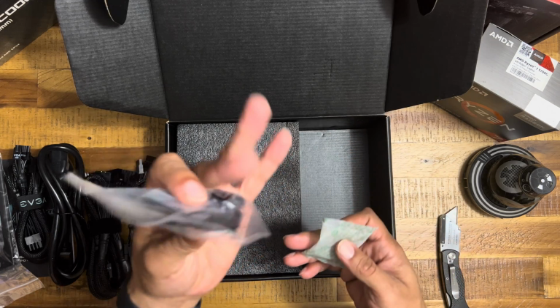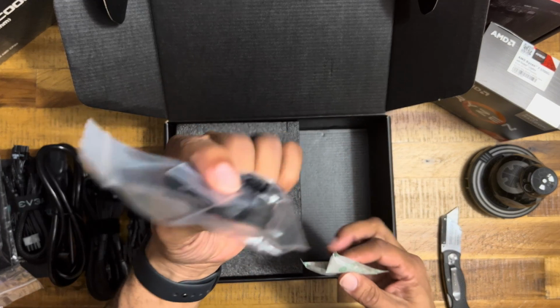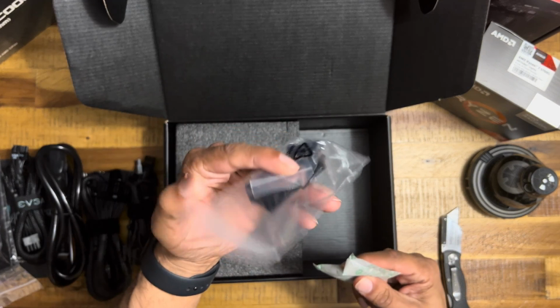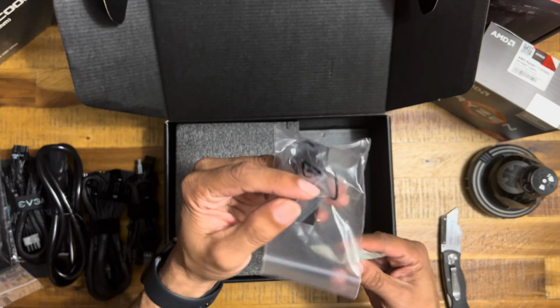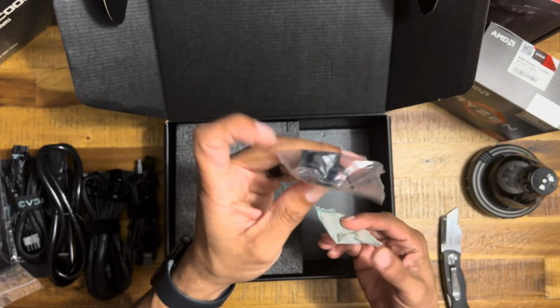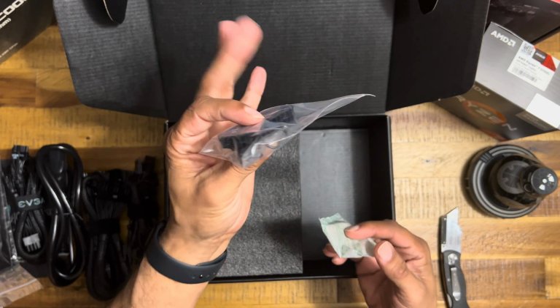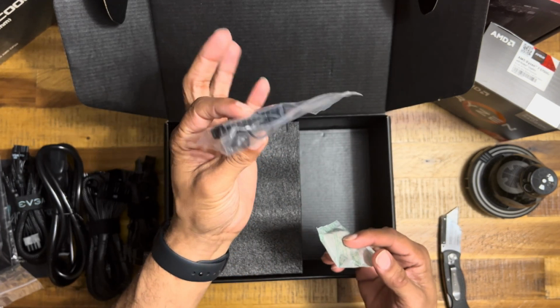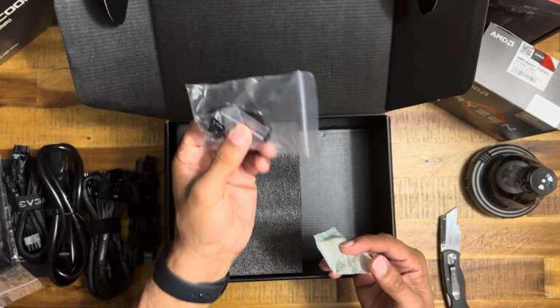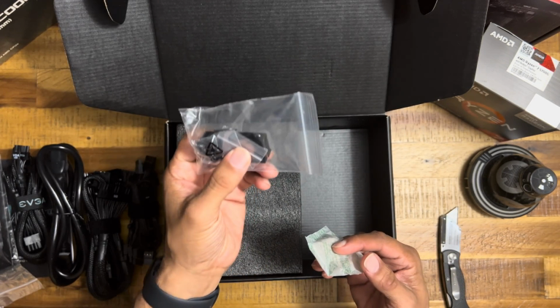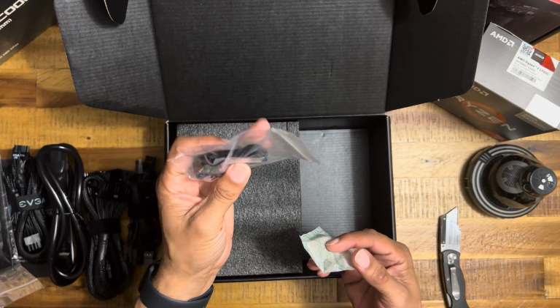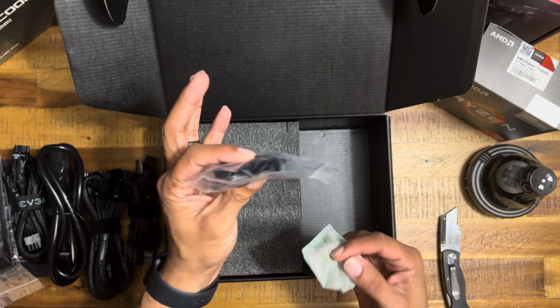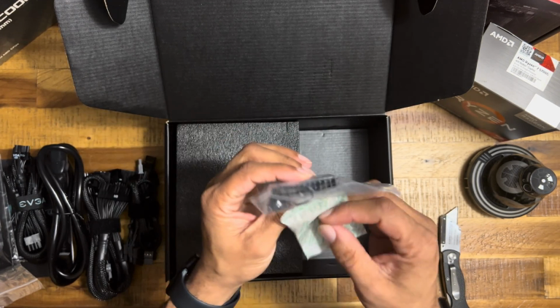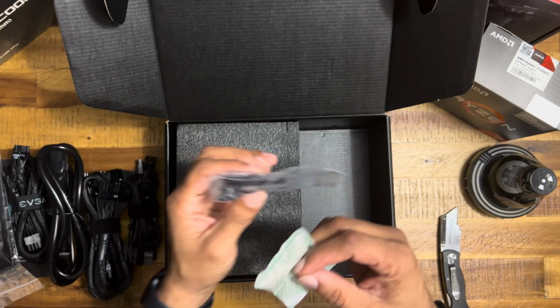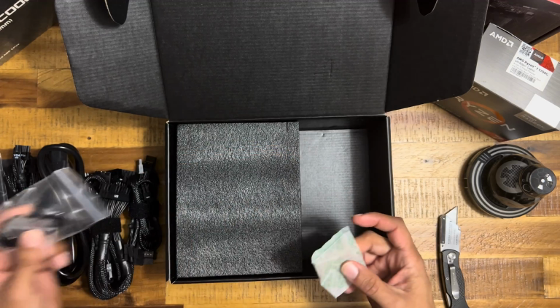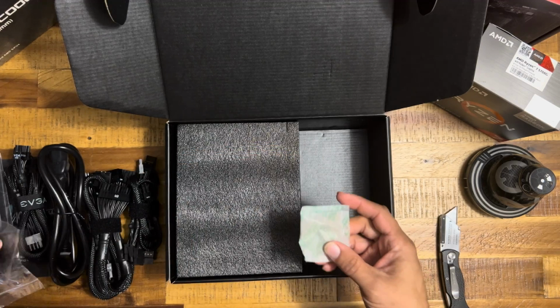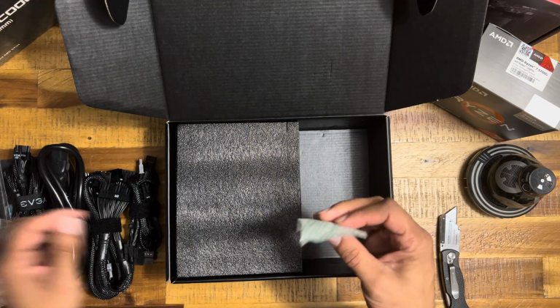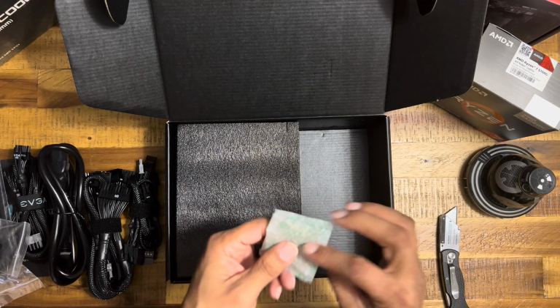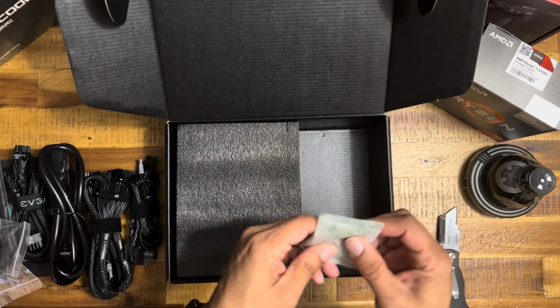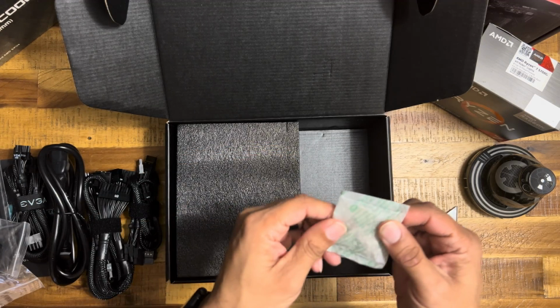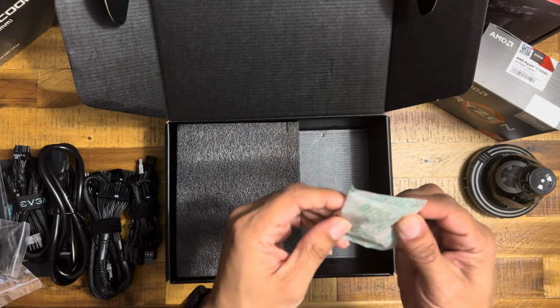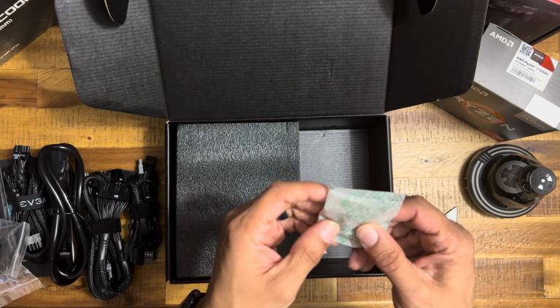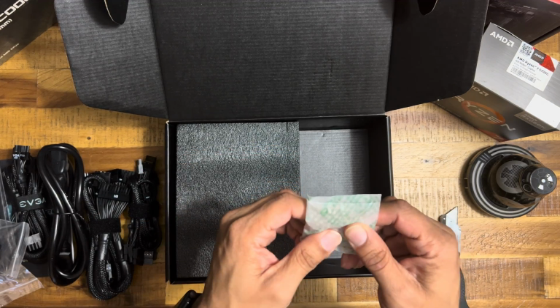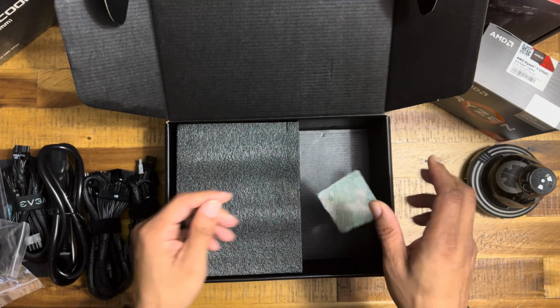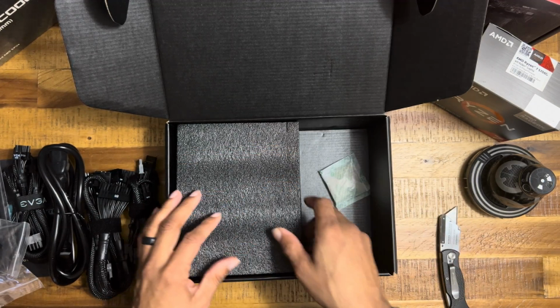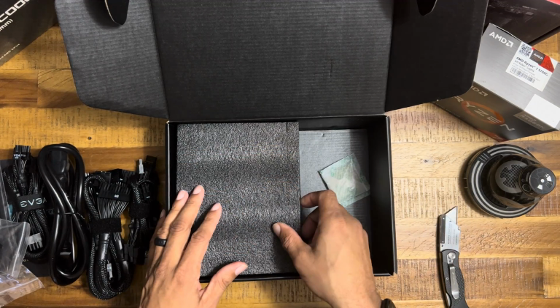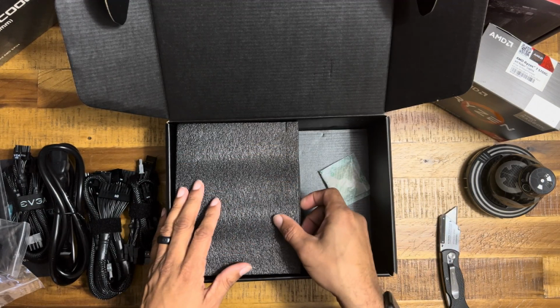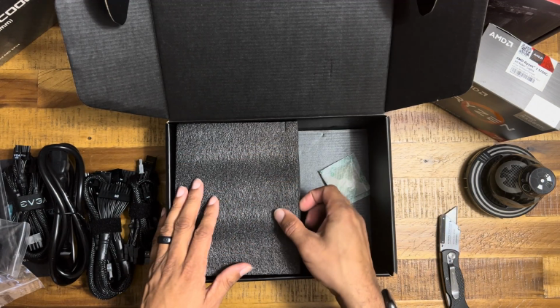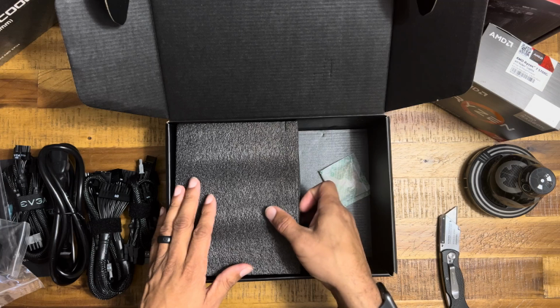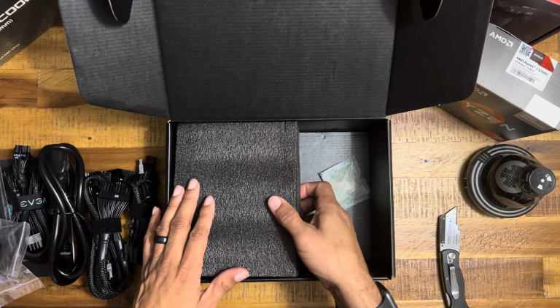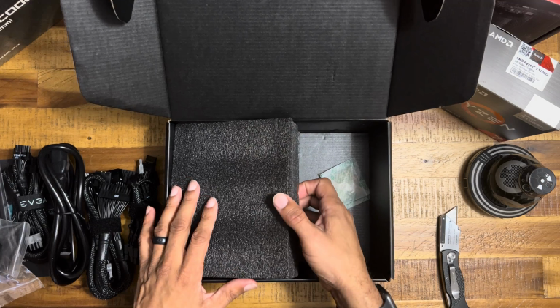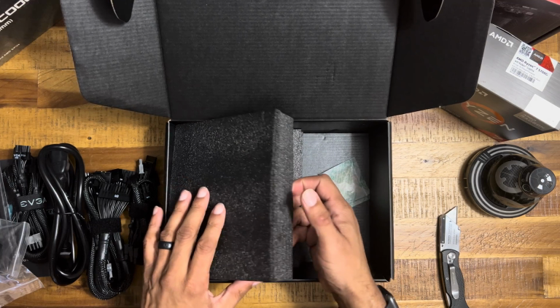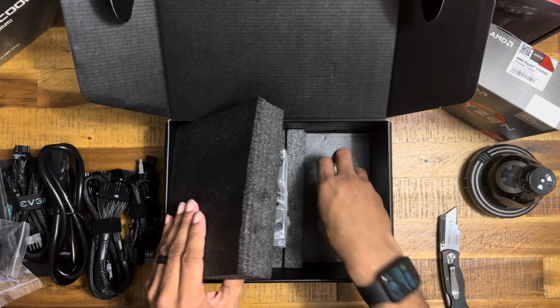Screws, test plug — that's just some basics right there. Alright, this is really what we're looking for.